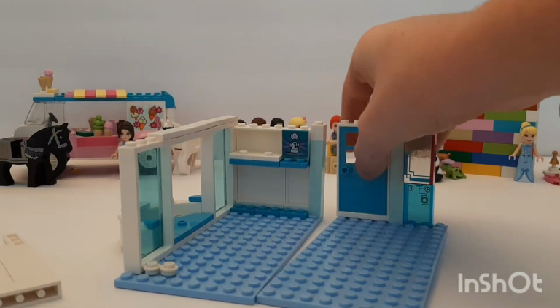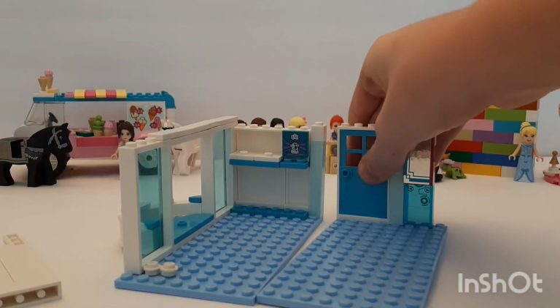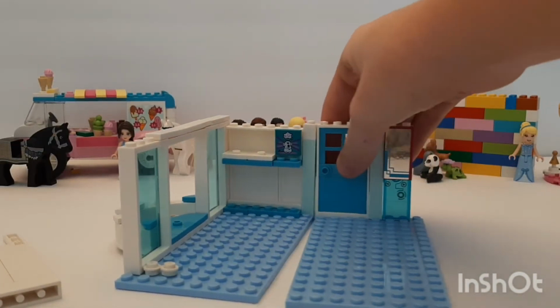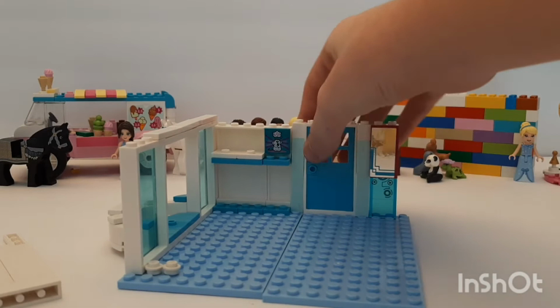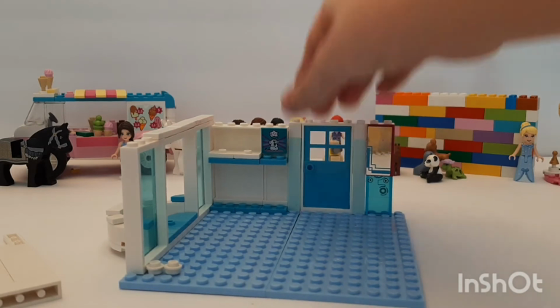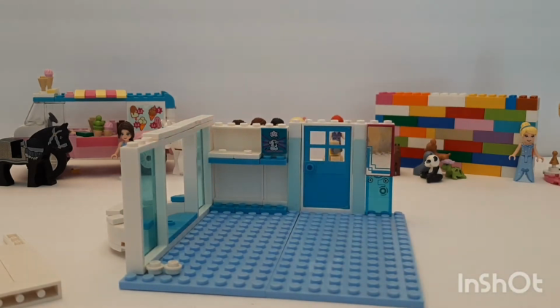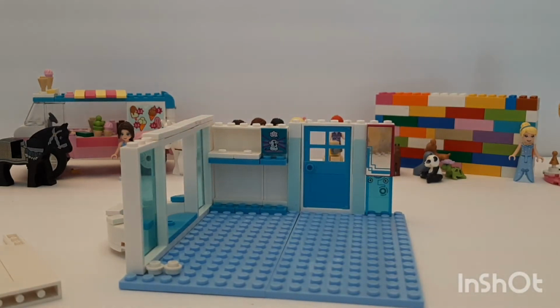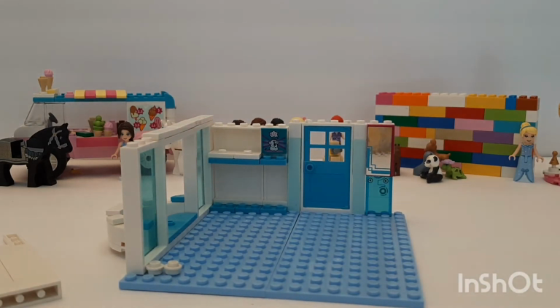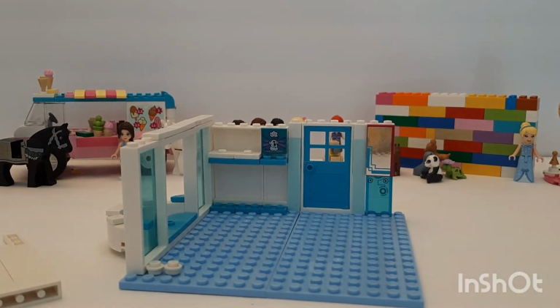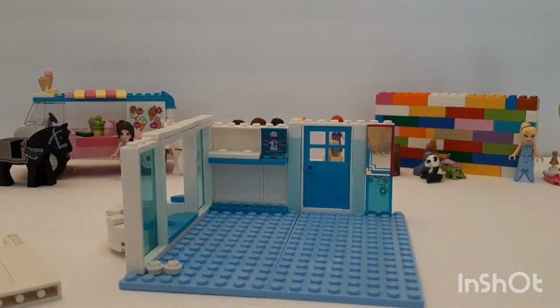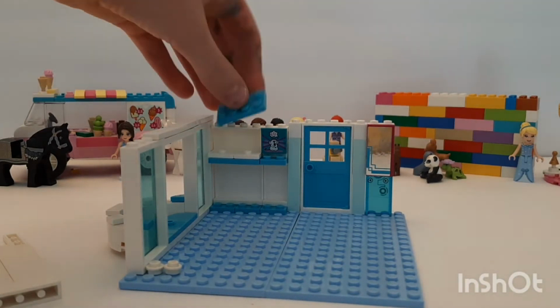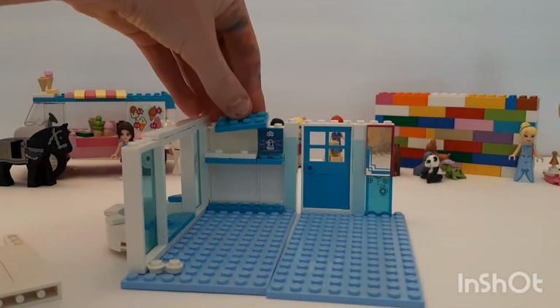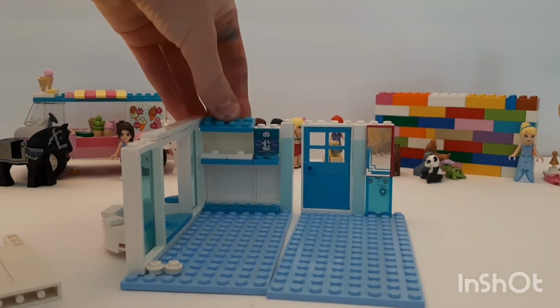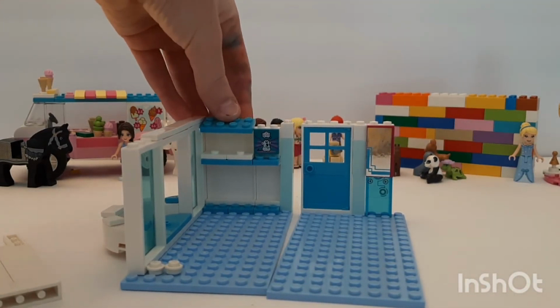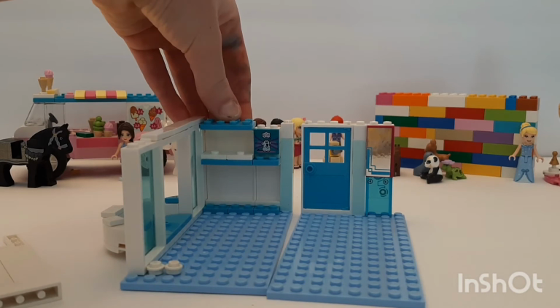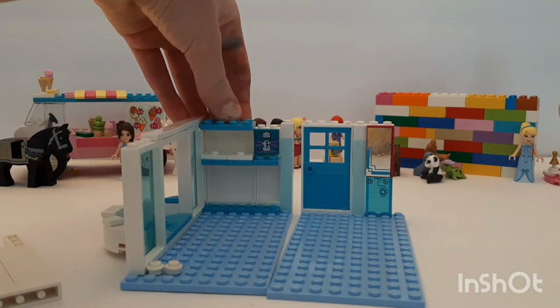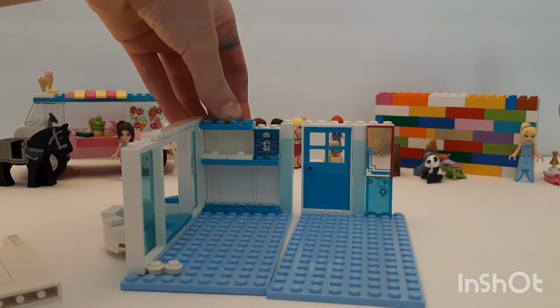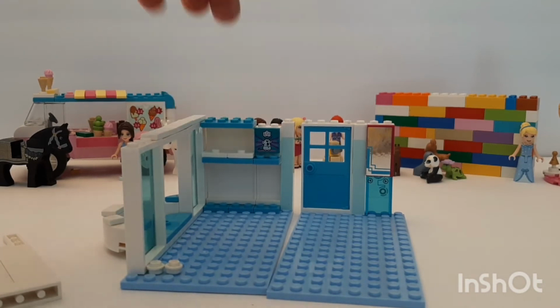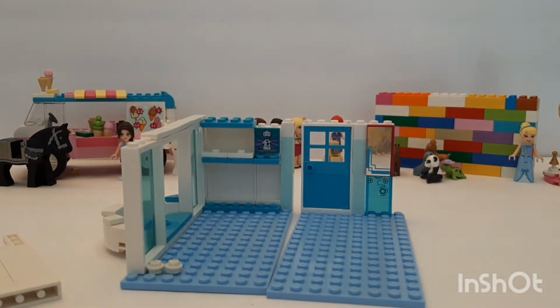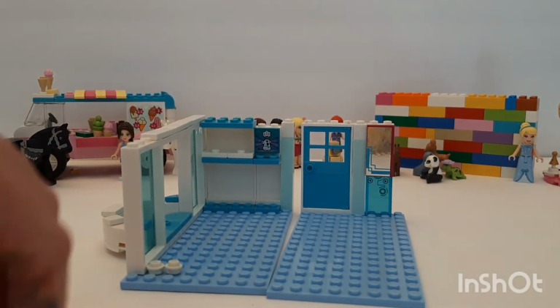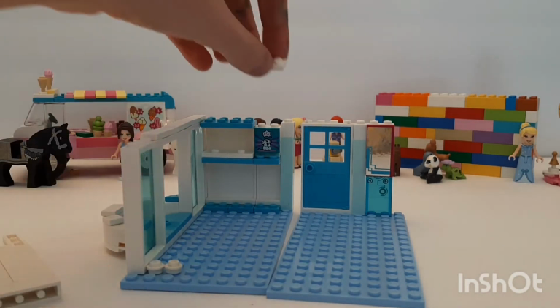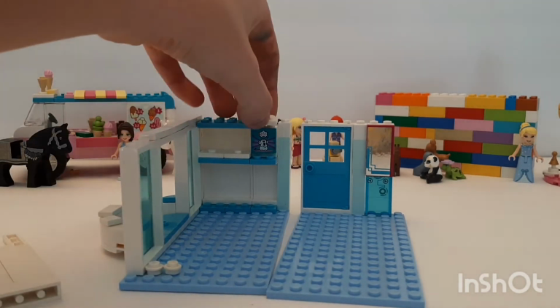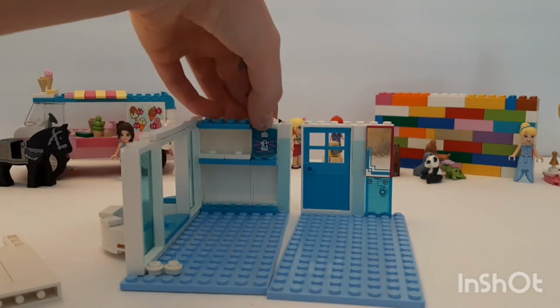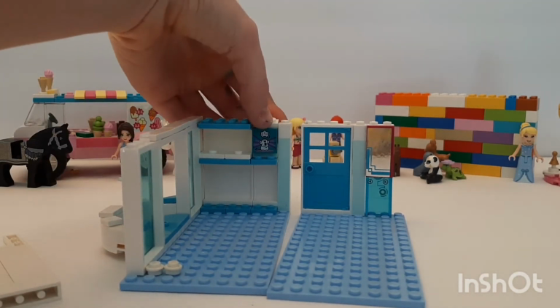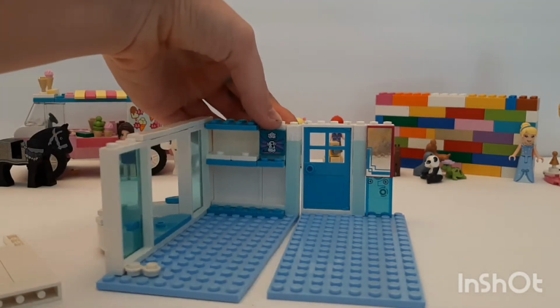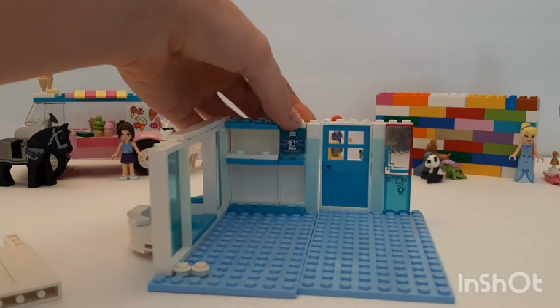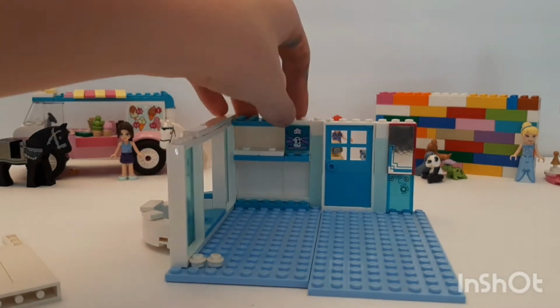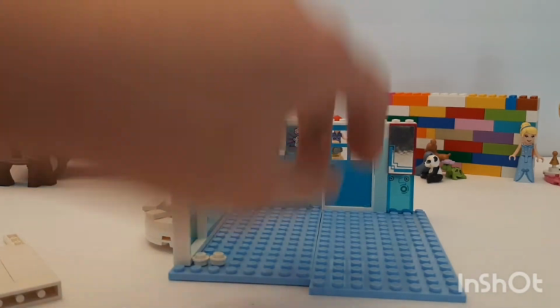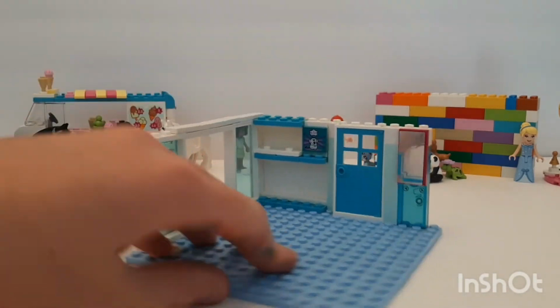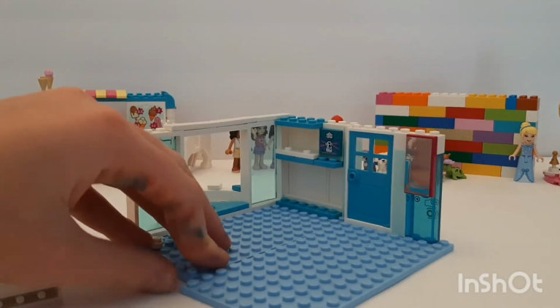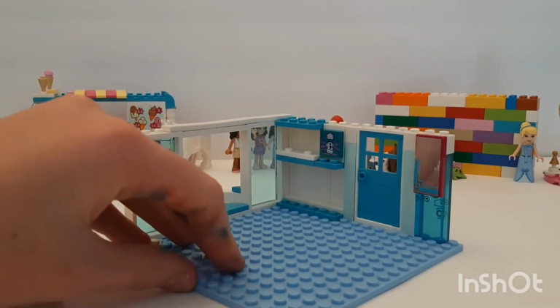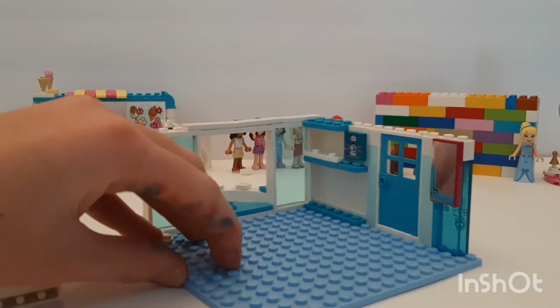Now the base plates are flopping apart. I think we're gonna put that there and maybe that — I think that looks pretty good. Leave a comment down below if you think that looks good!